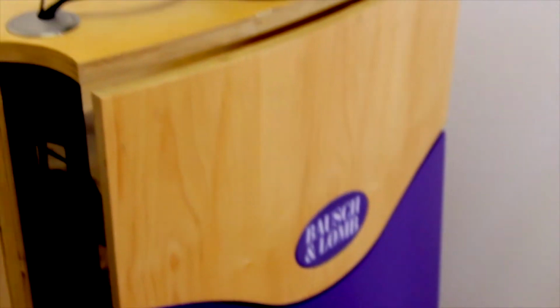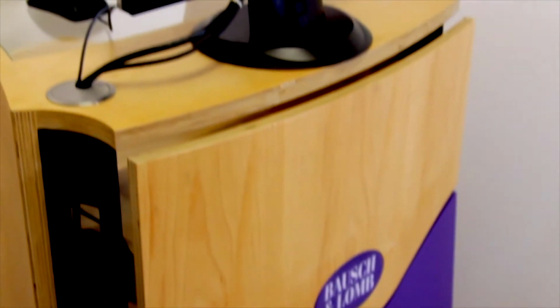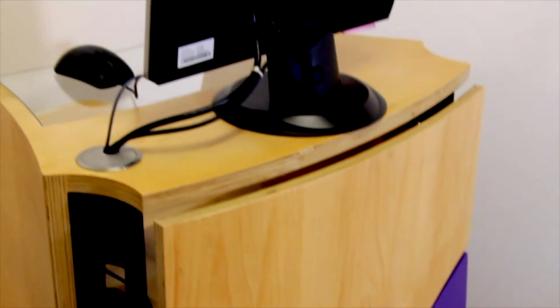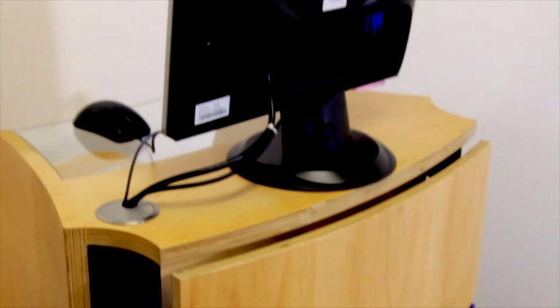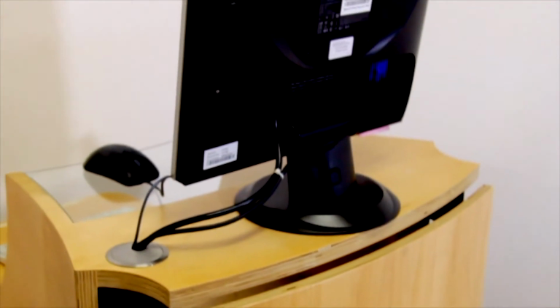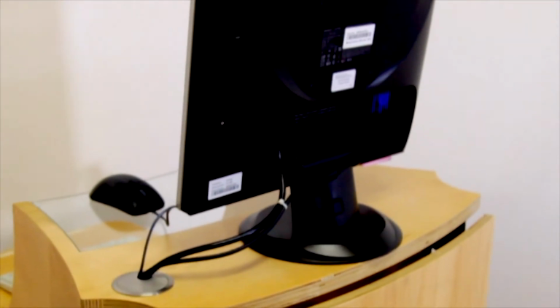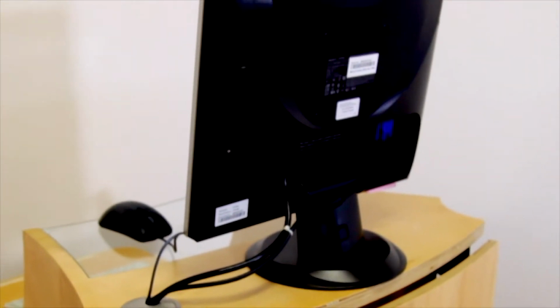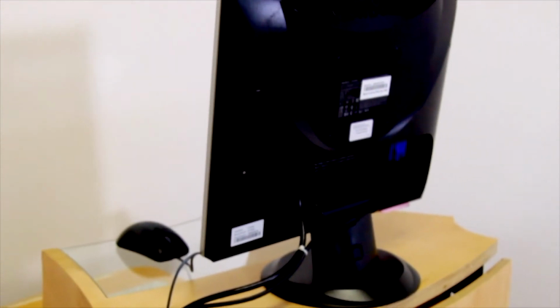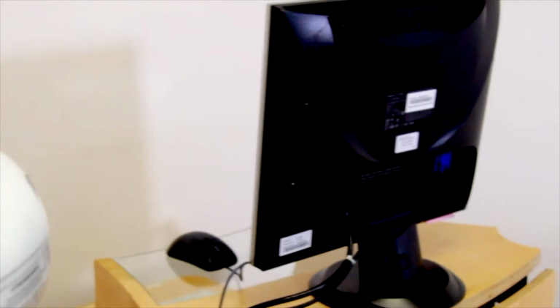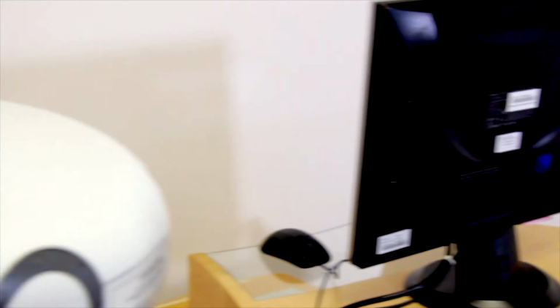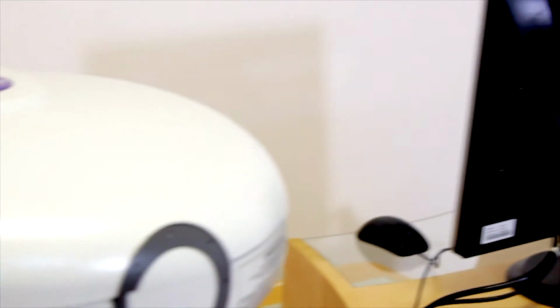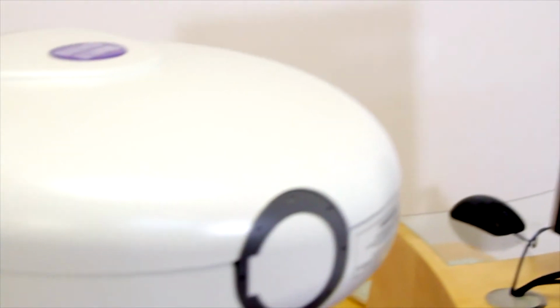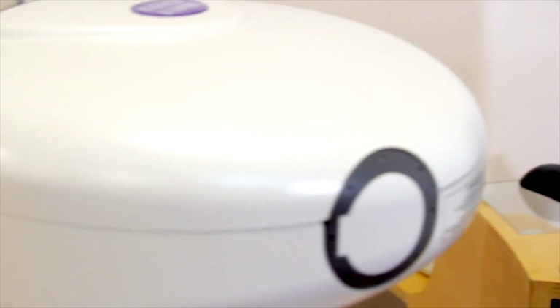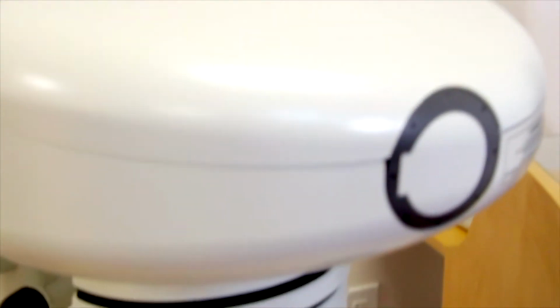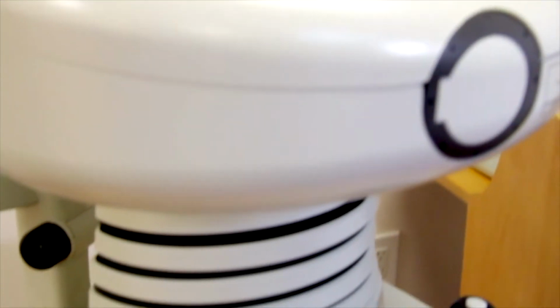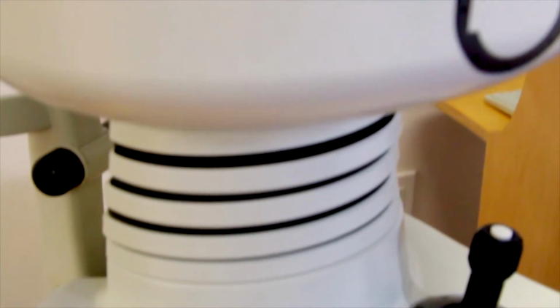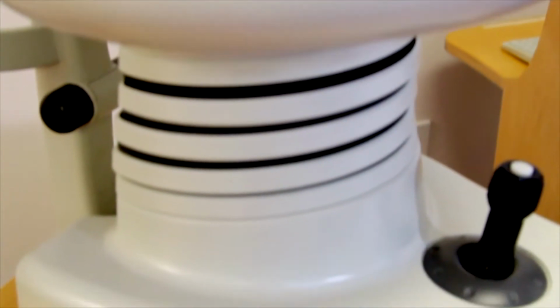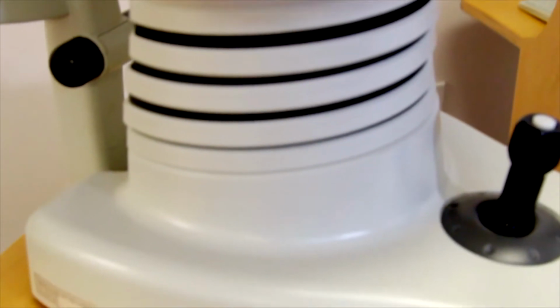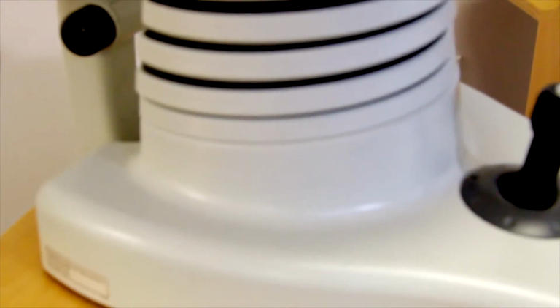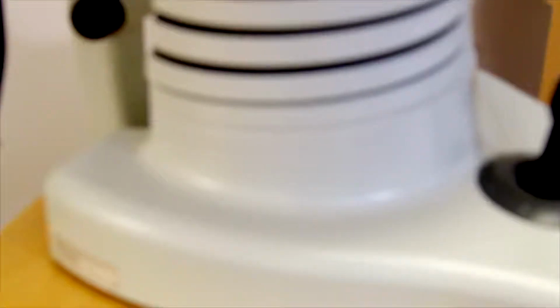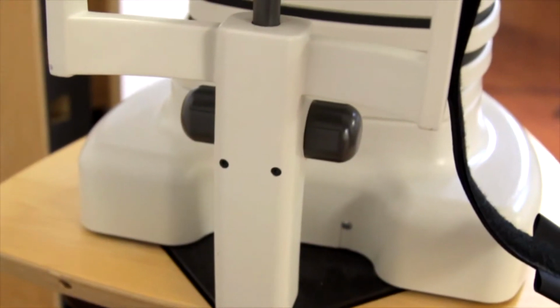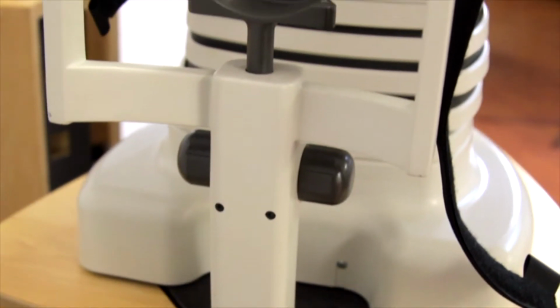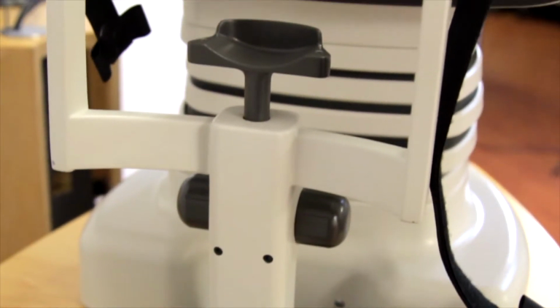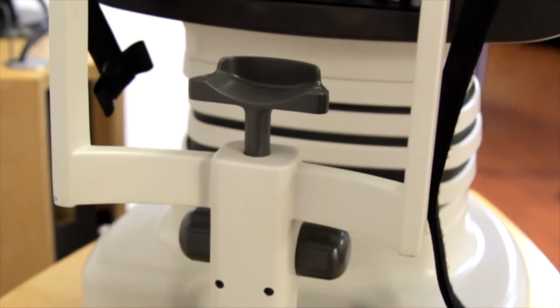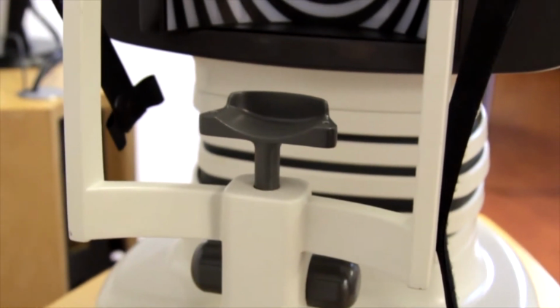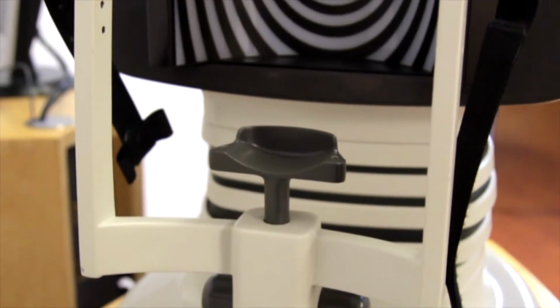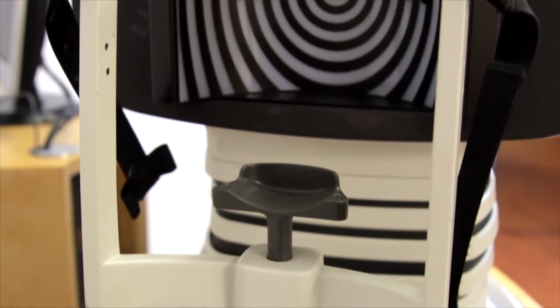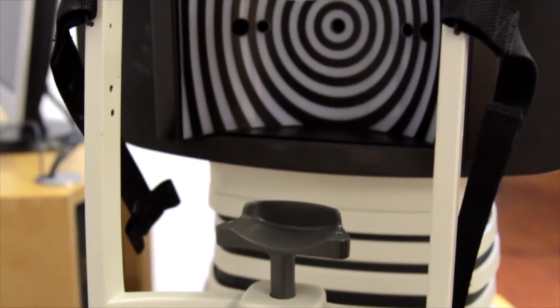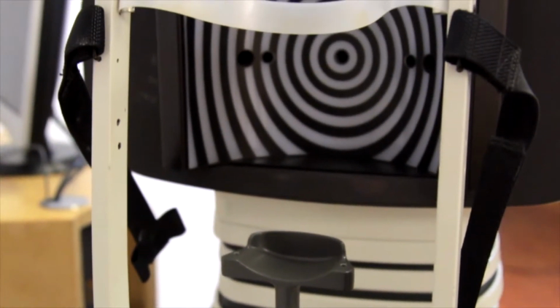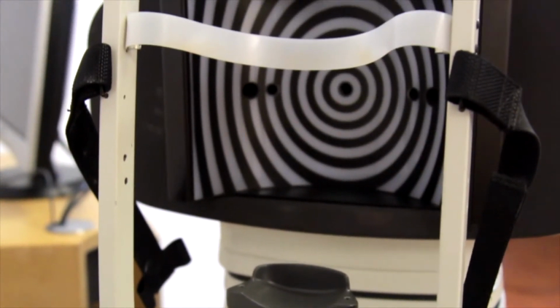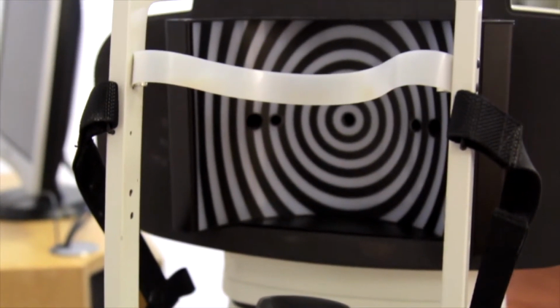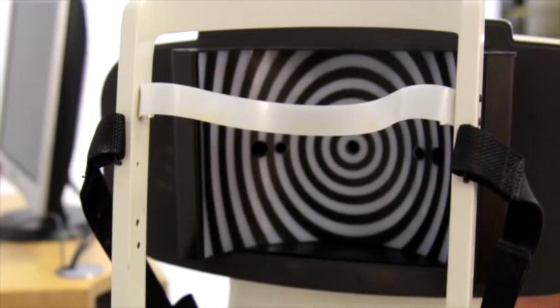Unlike current topography systems which scan the surface of the eye at standard points, the OrbScan2 acquires over 9,000 data points in 1.5 seconds to meticulously map the entire corneal surface.